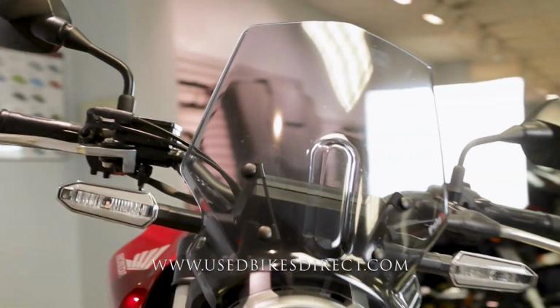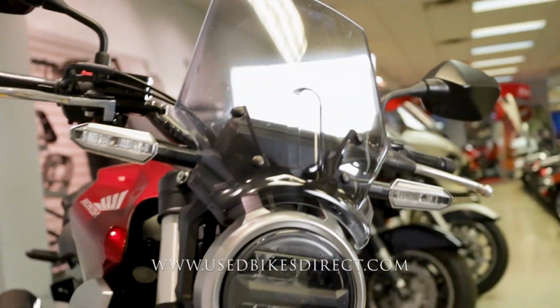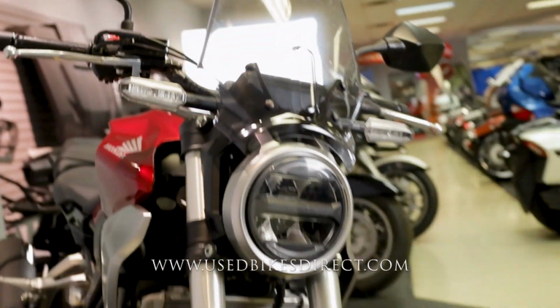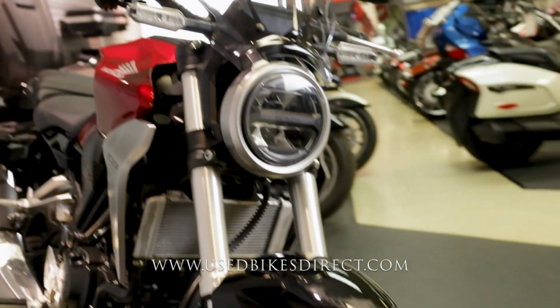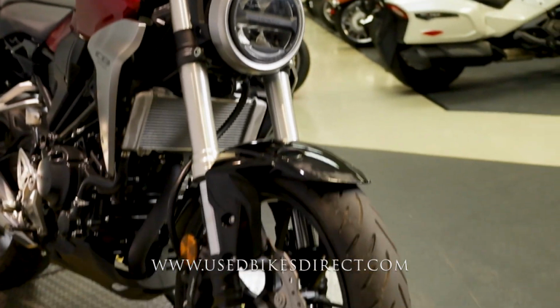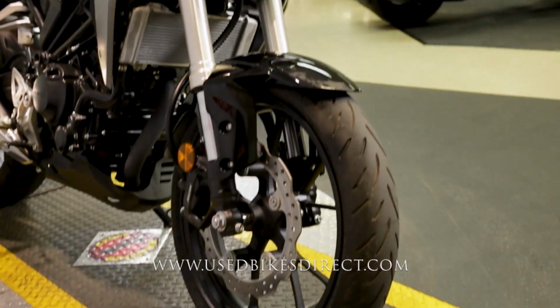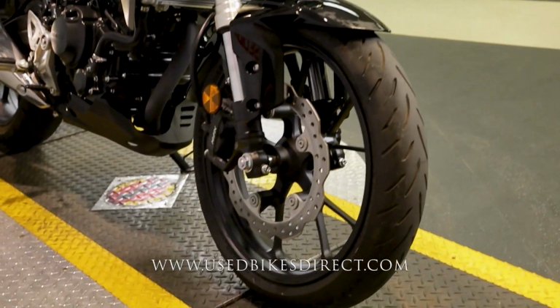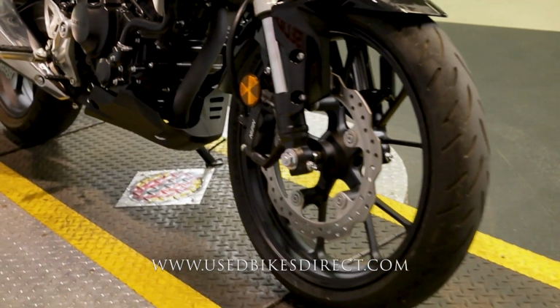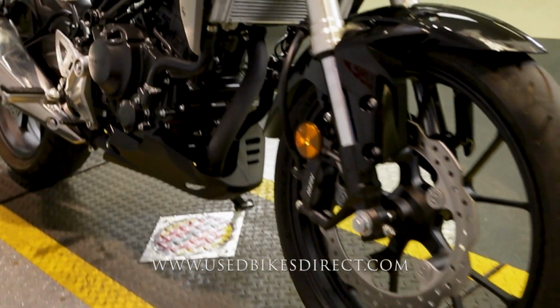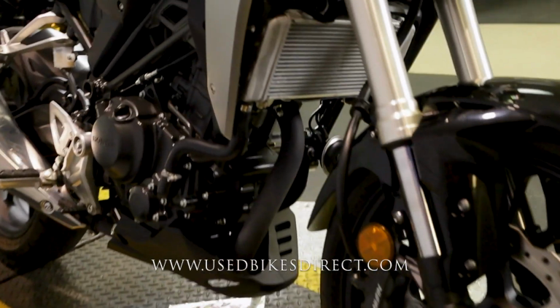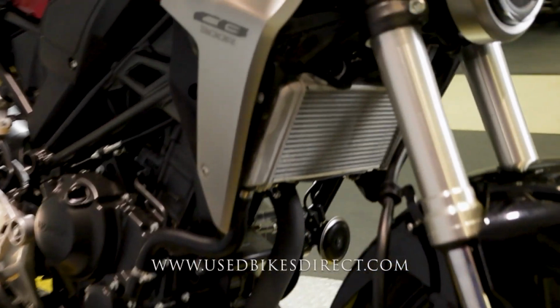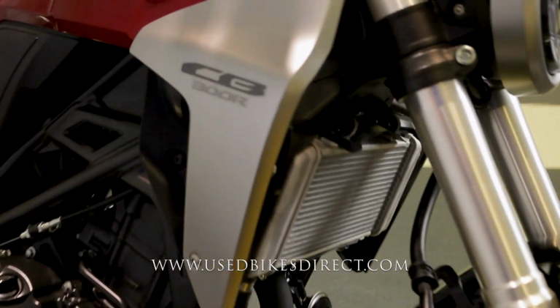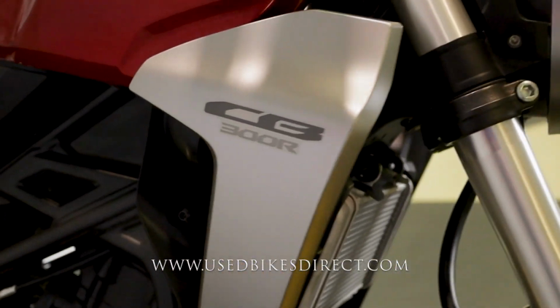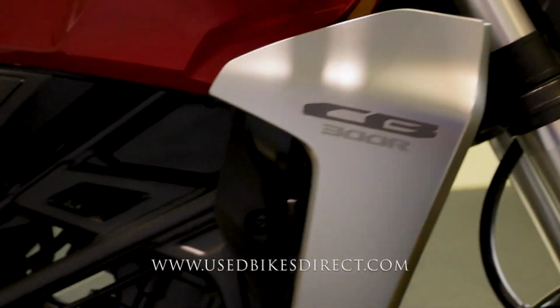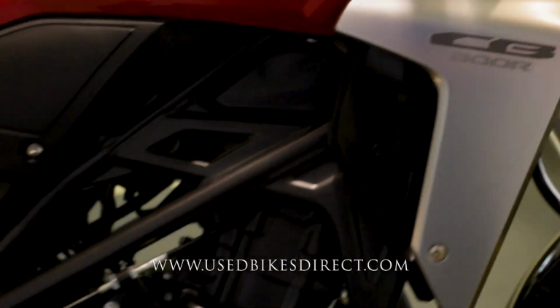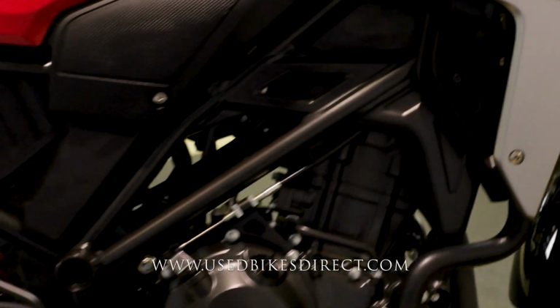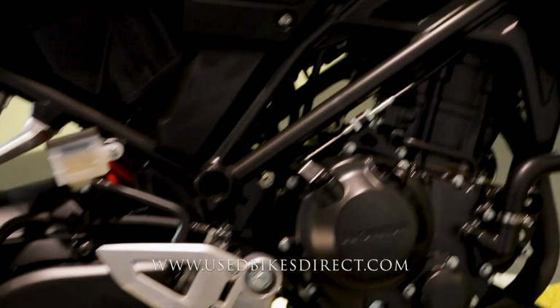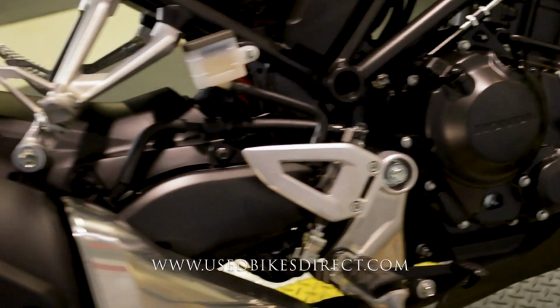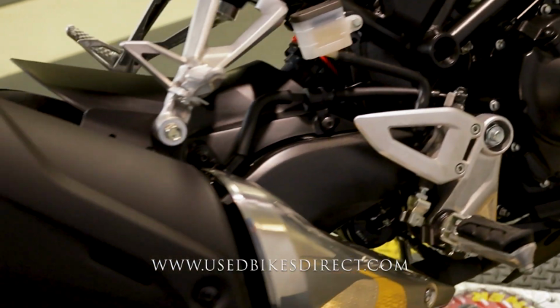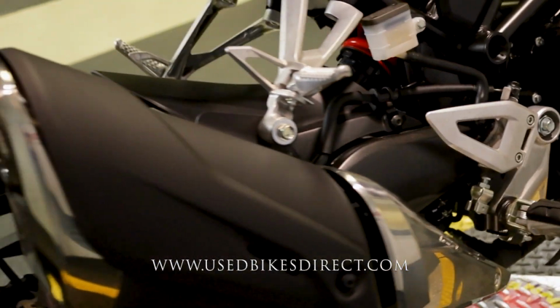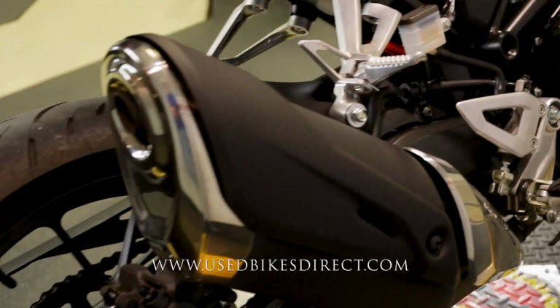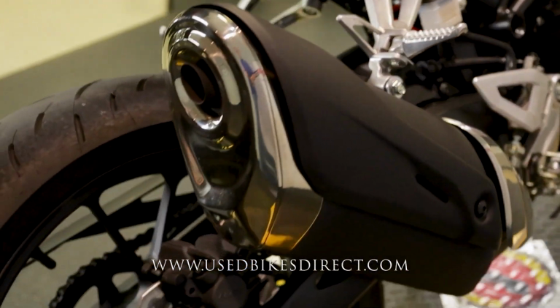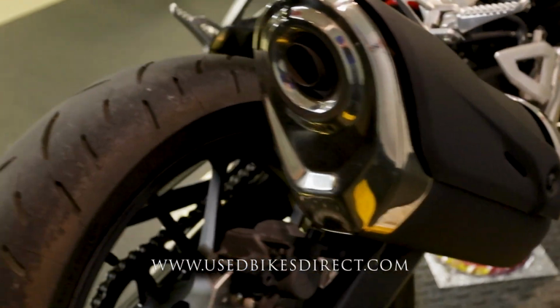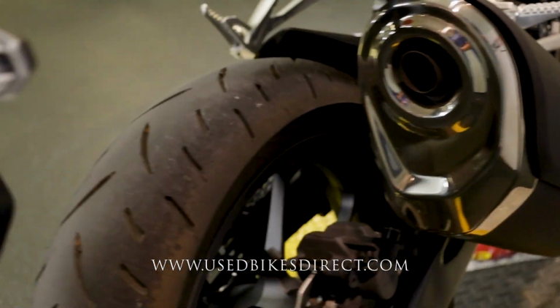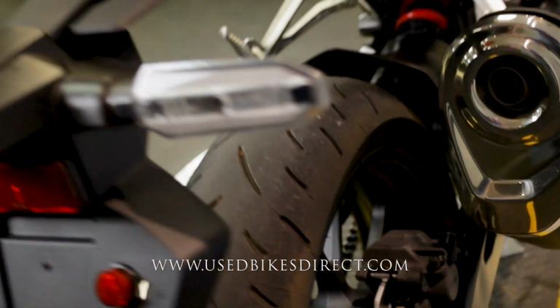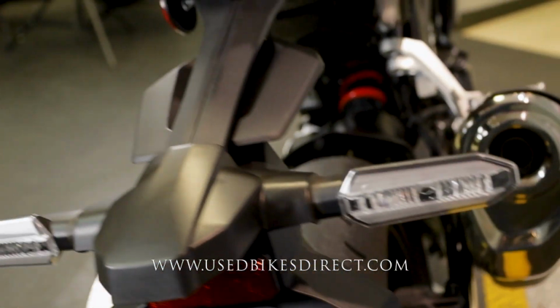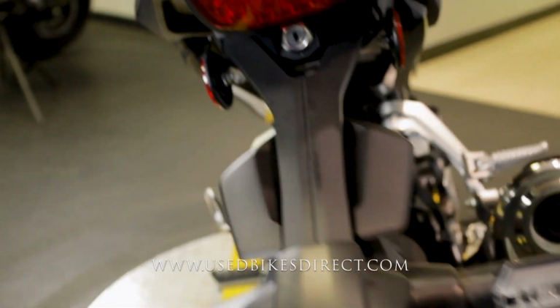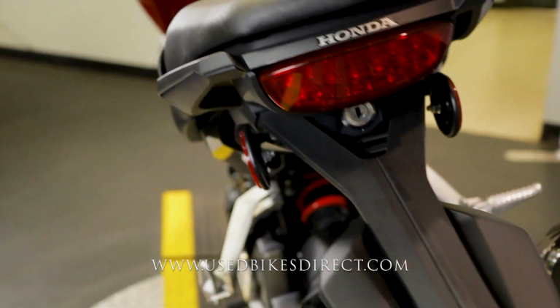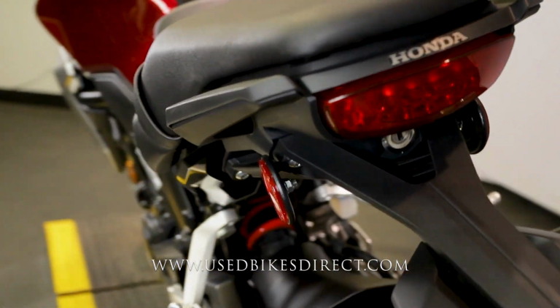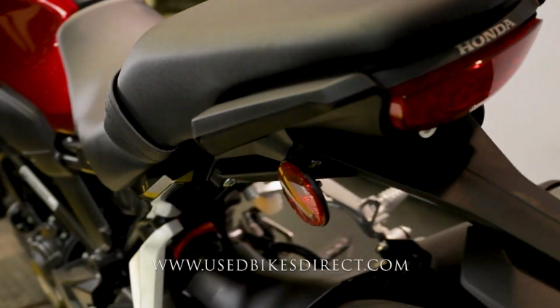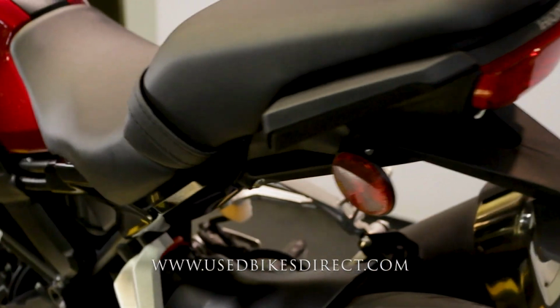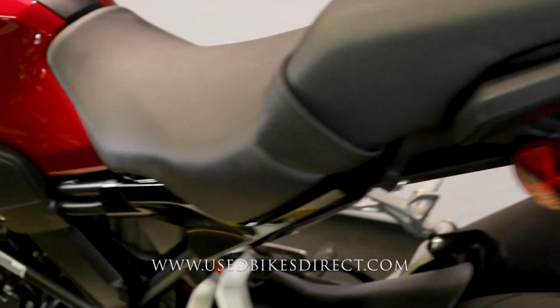So like I said, this is a 2019 model Honda CB300R. It's going to feature Honda's 286cc engine and it is paired up to a six-speed transmission. Very low mileage bike we're checking out today — only 334 miles.